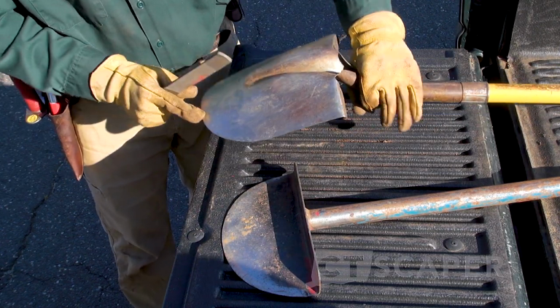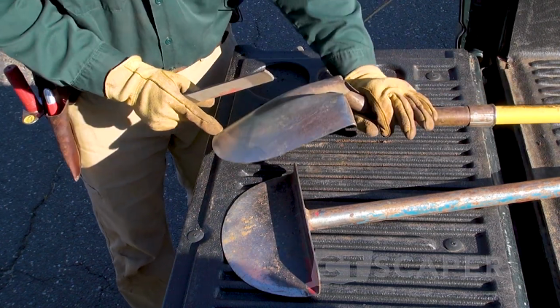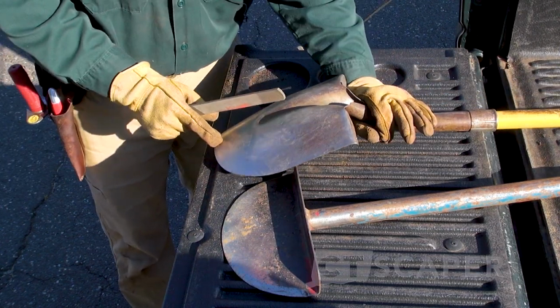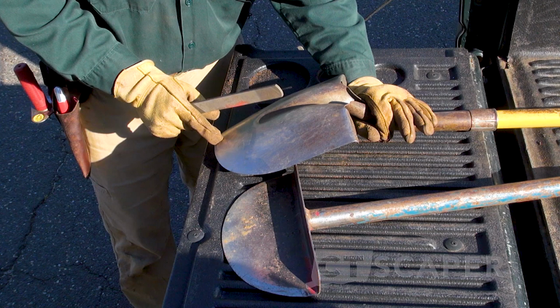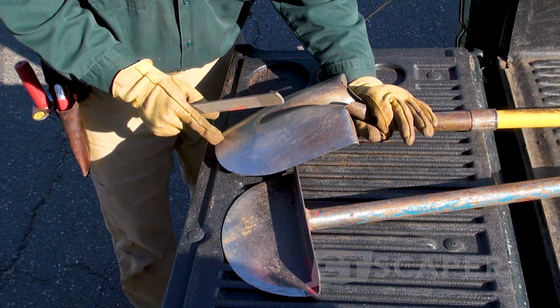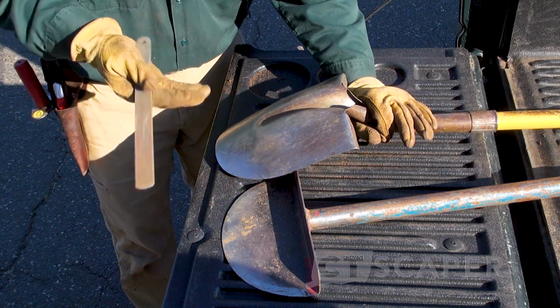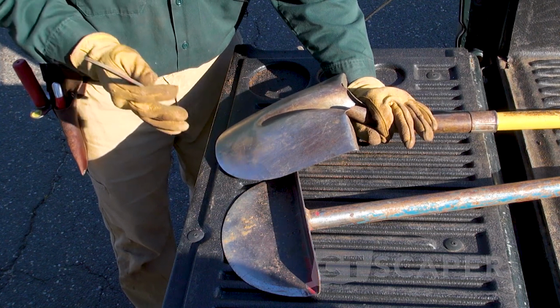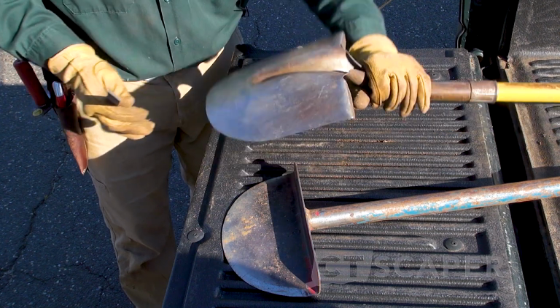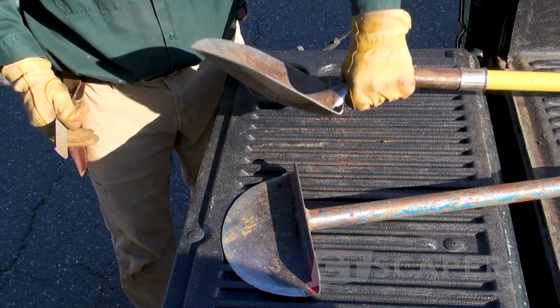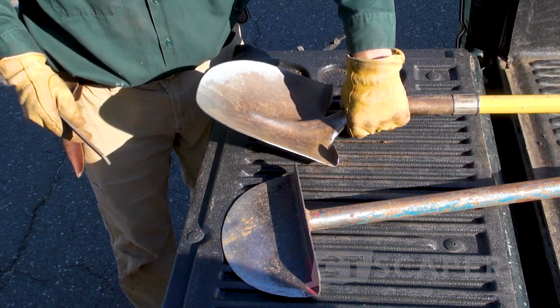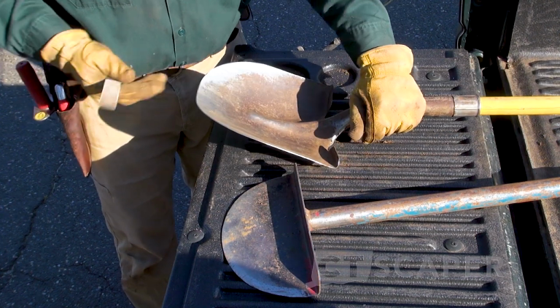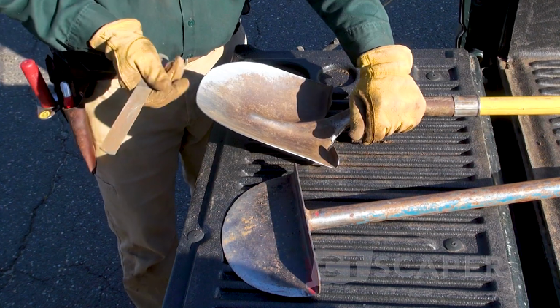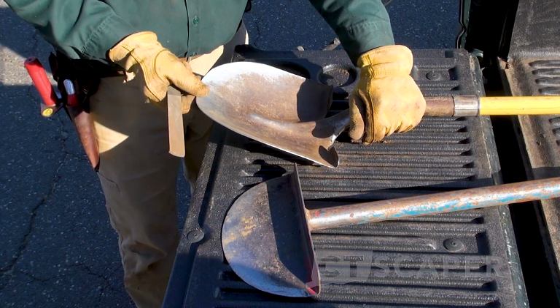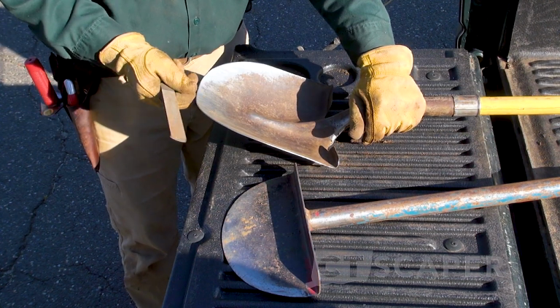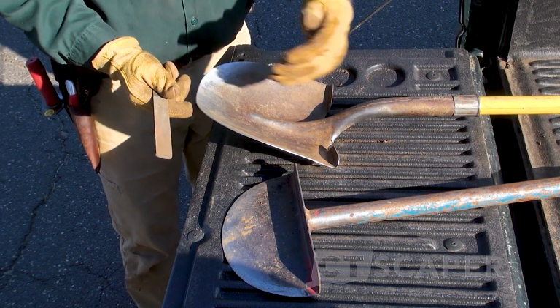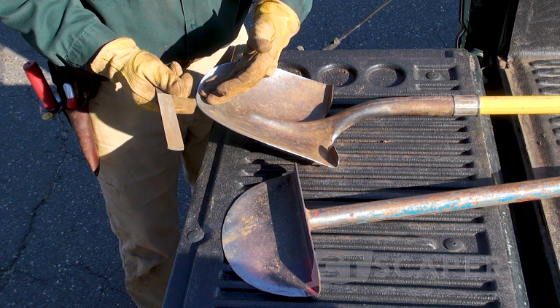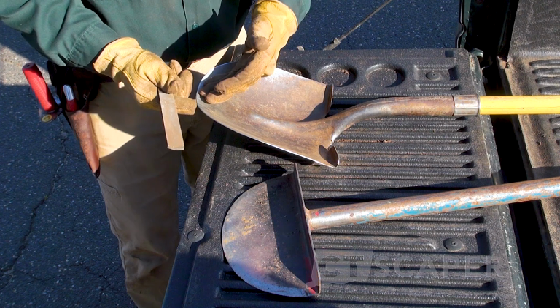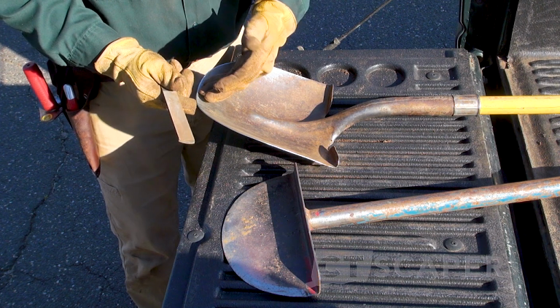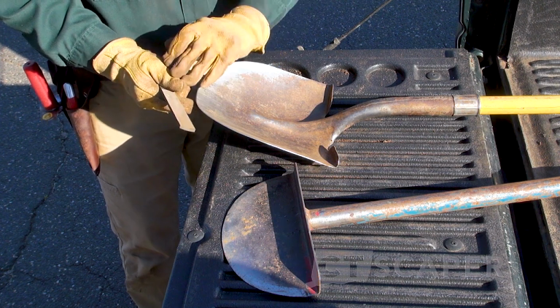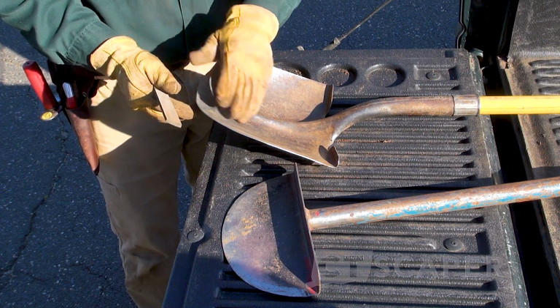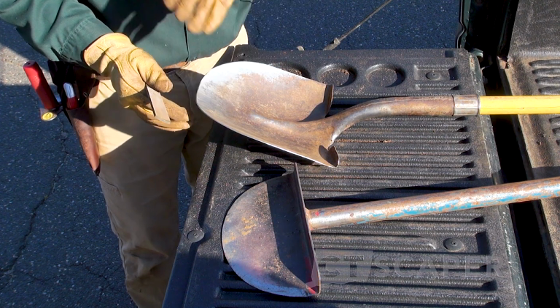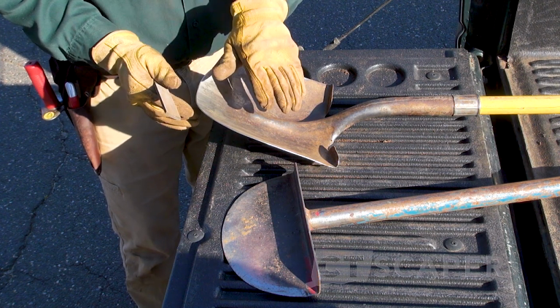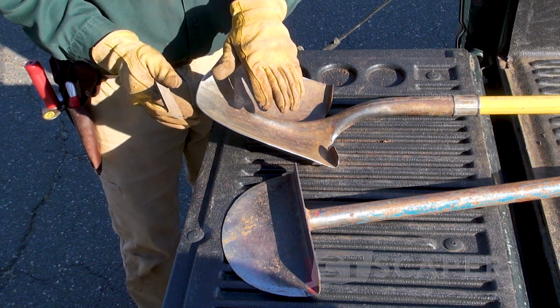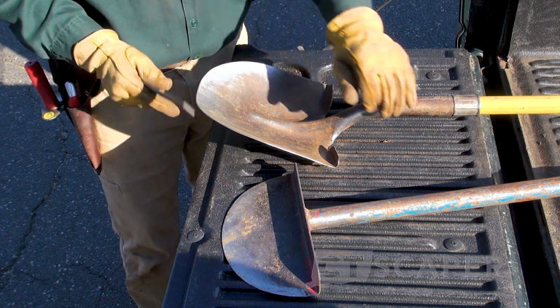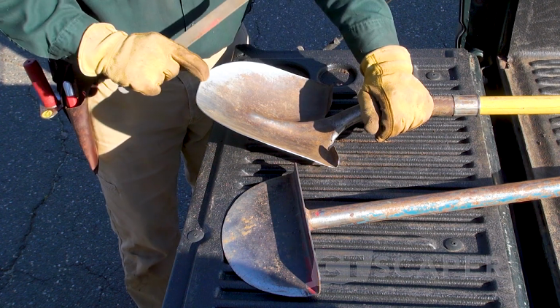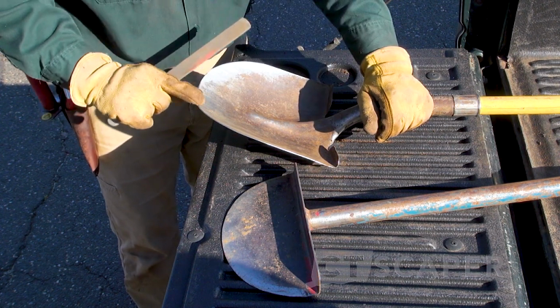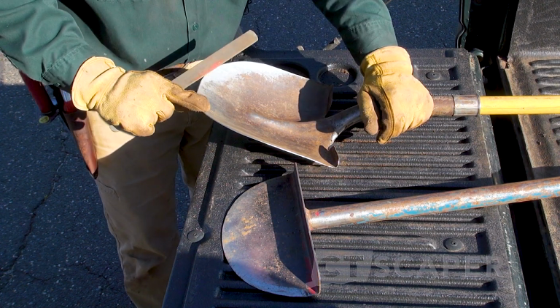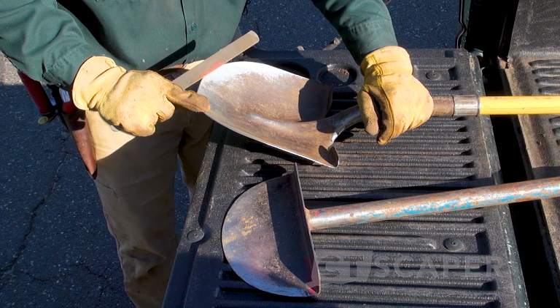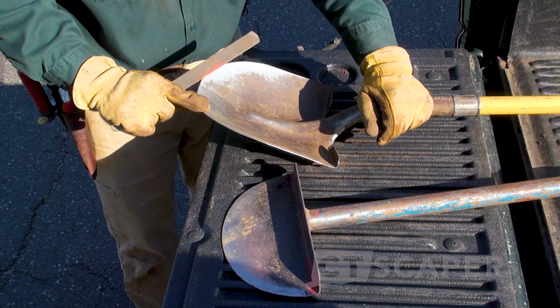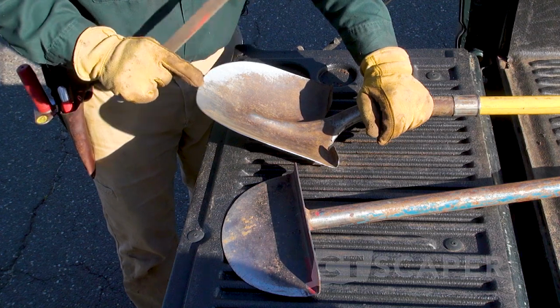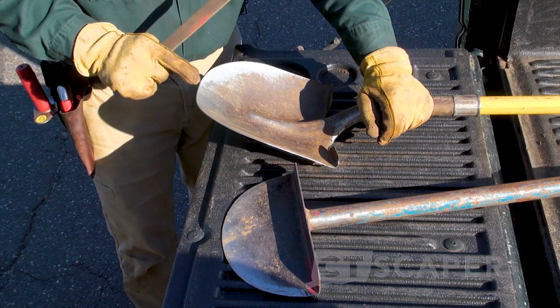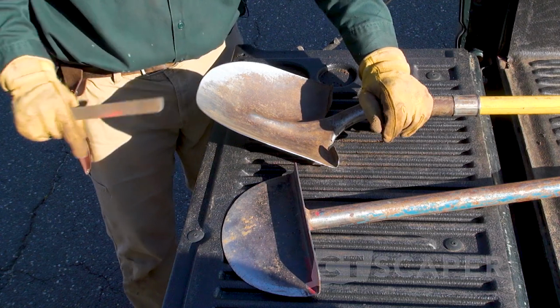Sometimes I worry about cleaning the burr off the back, but when you're doing this it really doesn't matter. This shovel now, when I go to cut grass, it's going to be clean so it'll go through the dirt nice, and it's also going to have a nice fresh edge on it so it'll cut well.